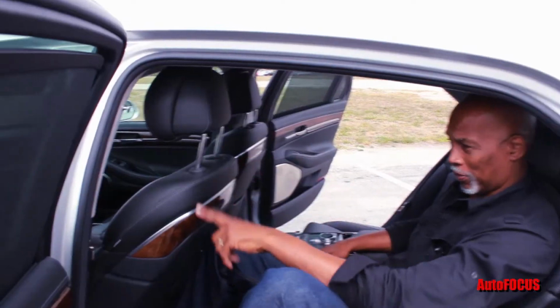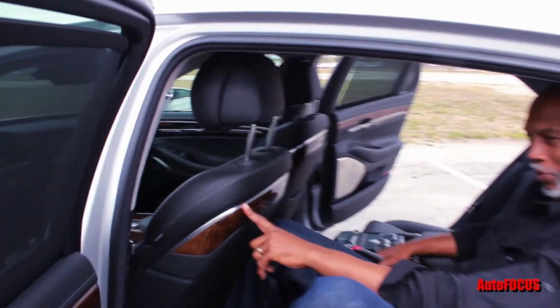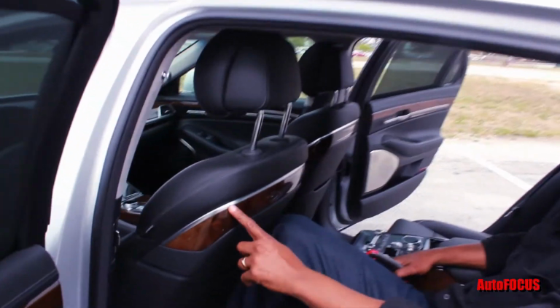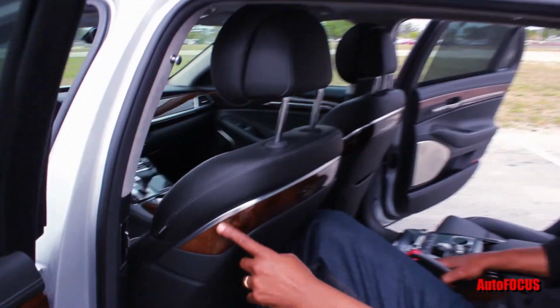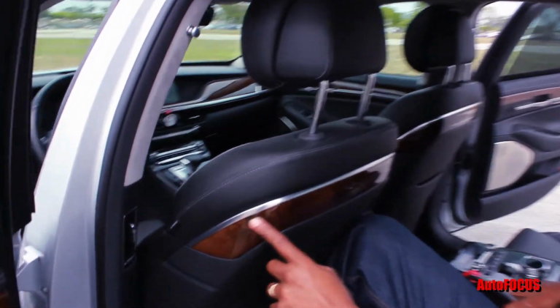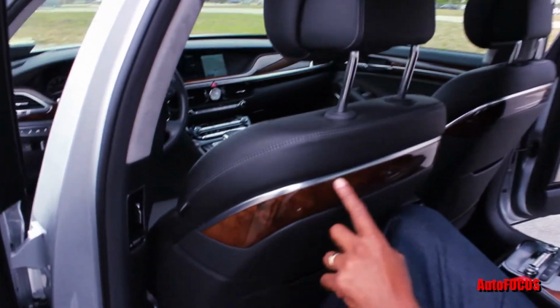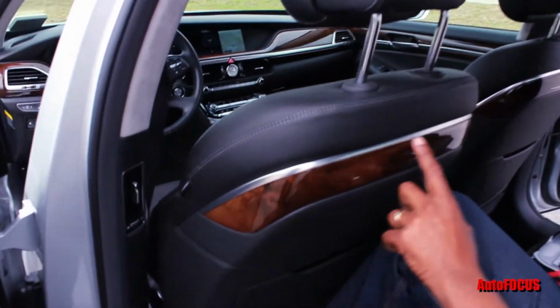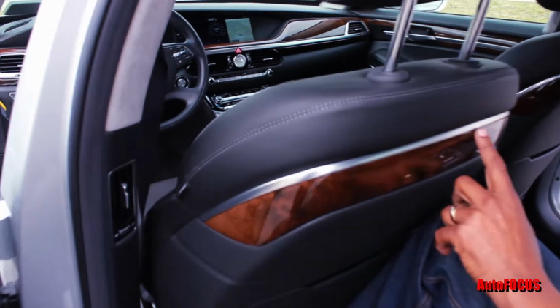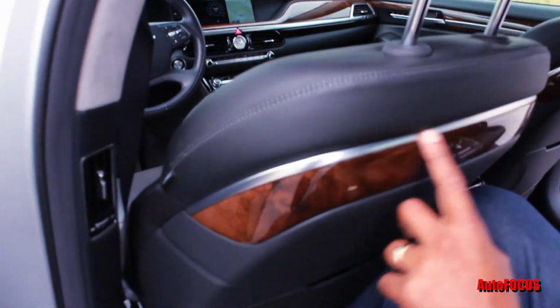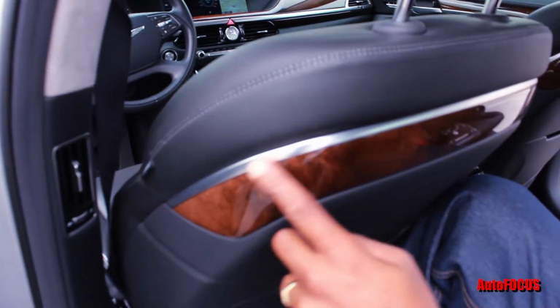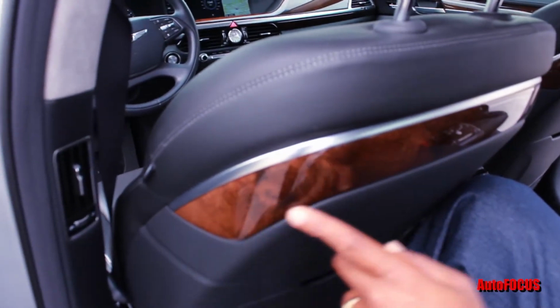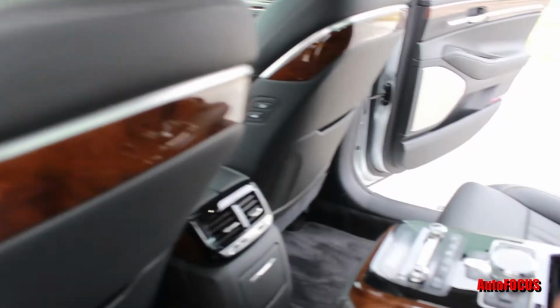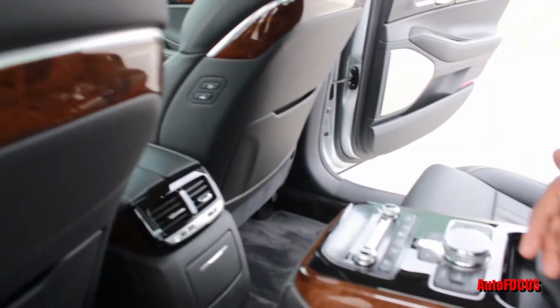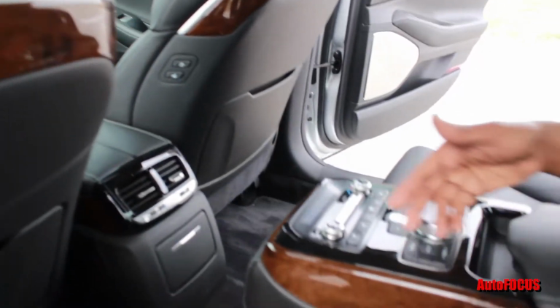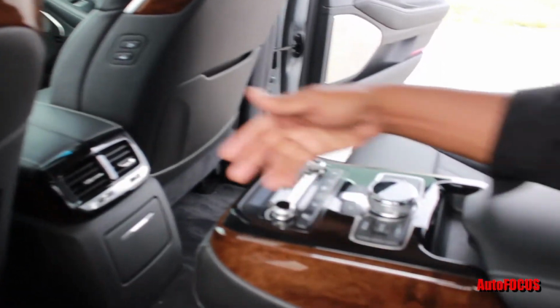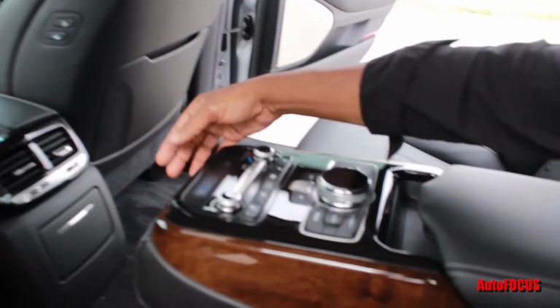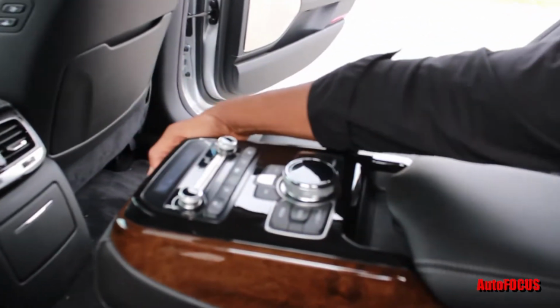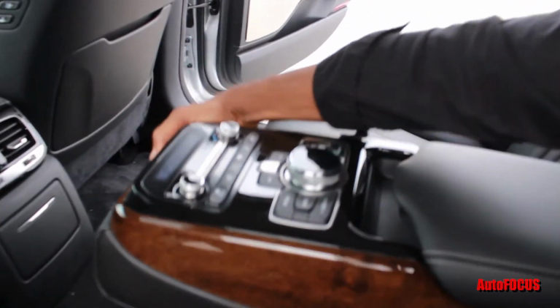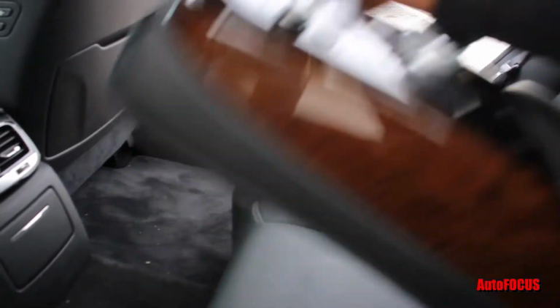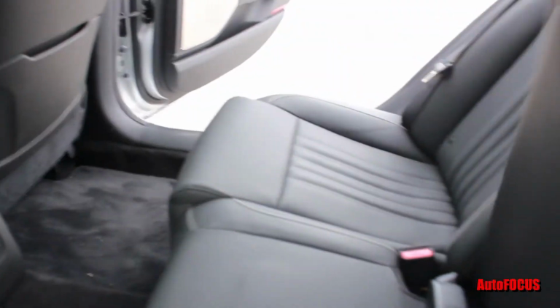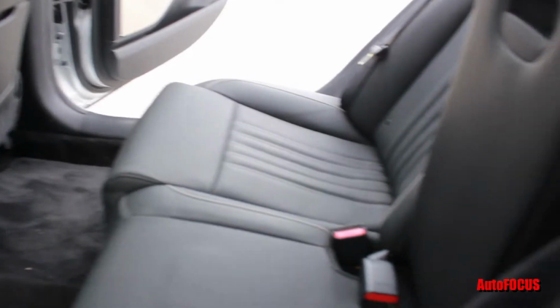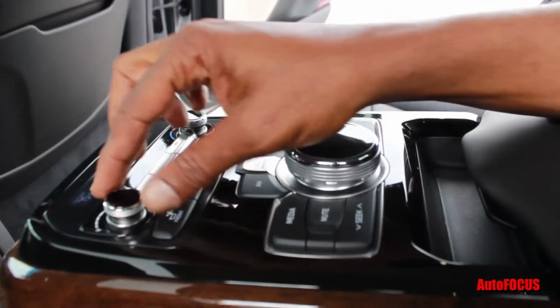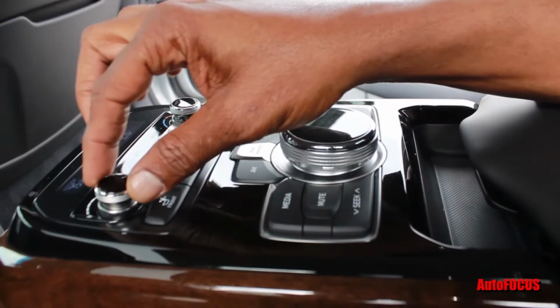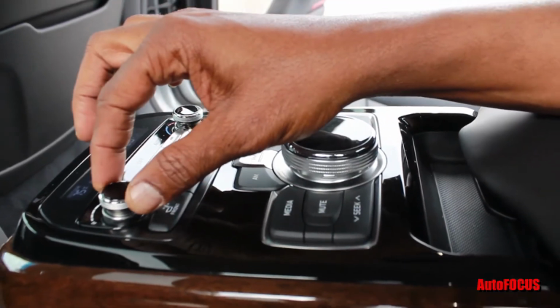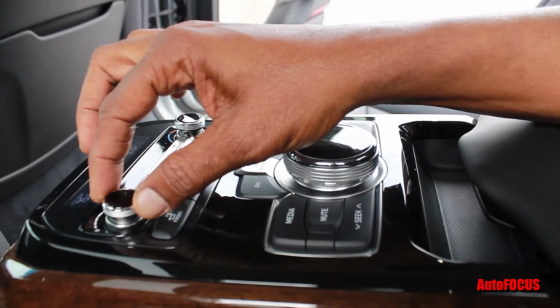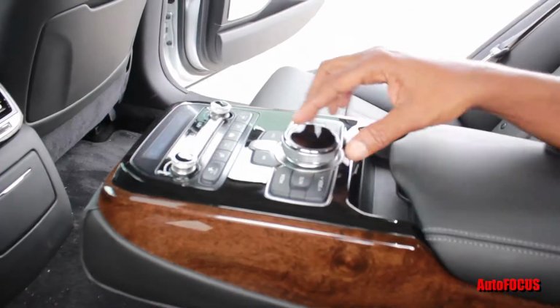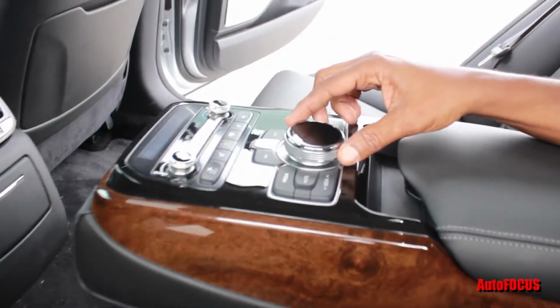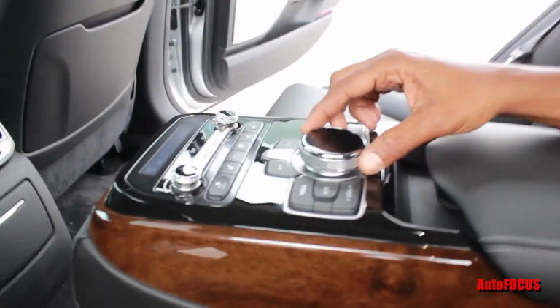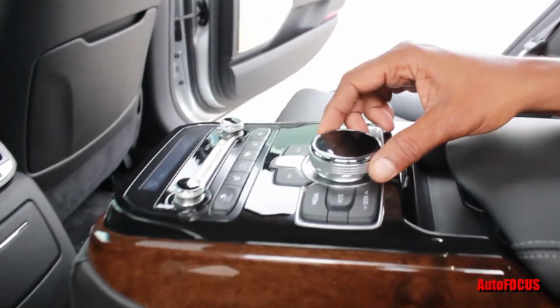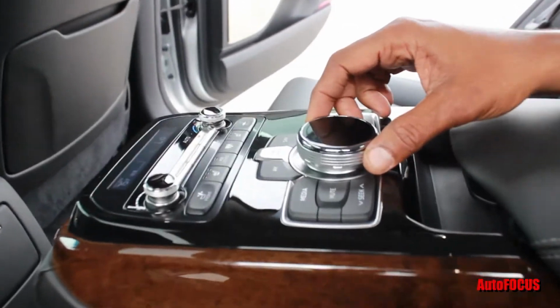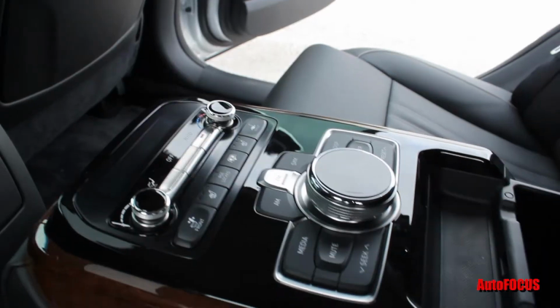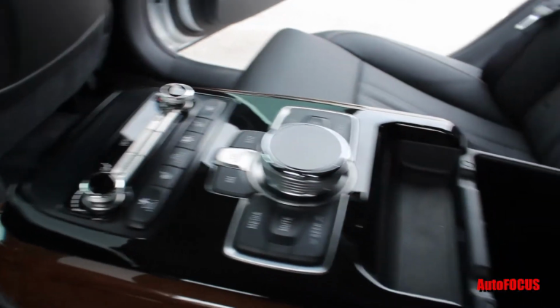Wood trim and attention to detail in the backseat, where there's enough room to sit. This backseat control console puts everything within reach — adjust the music, climate control, and here's the storage space.